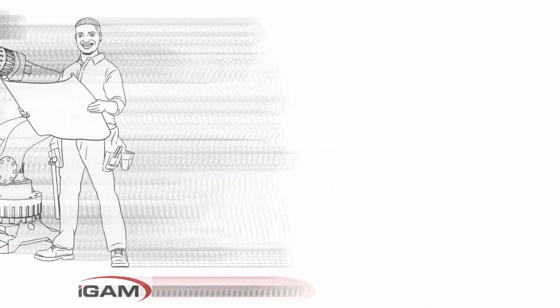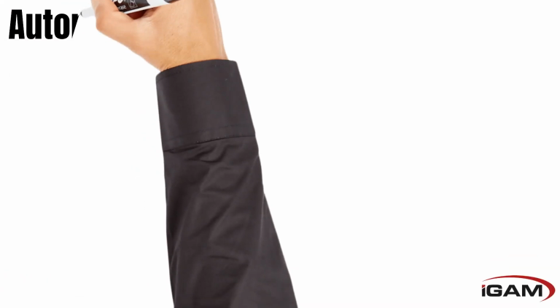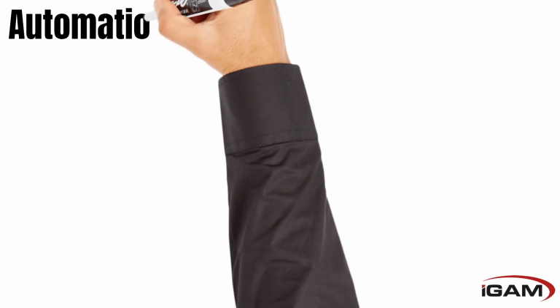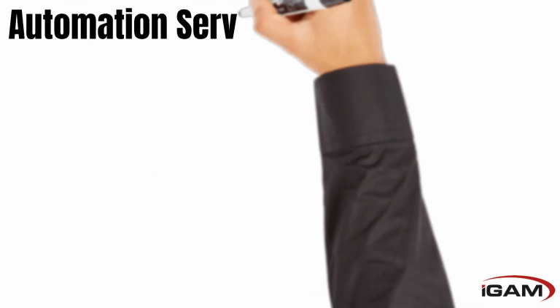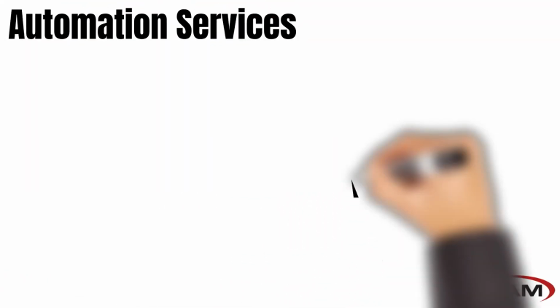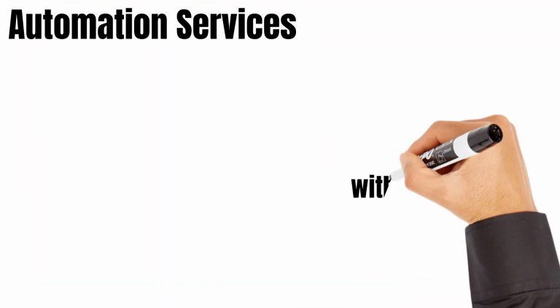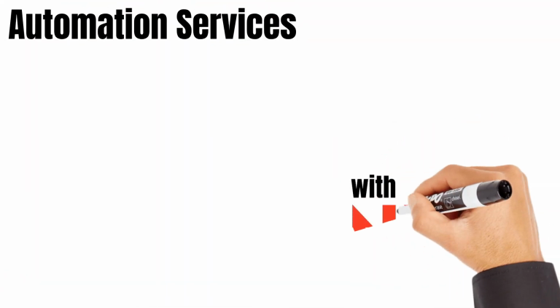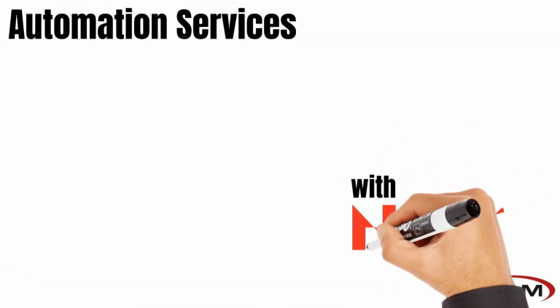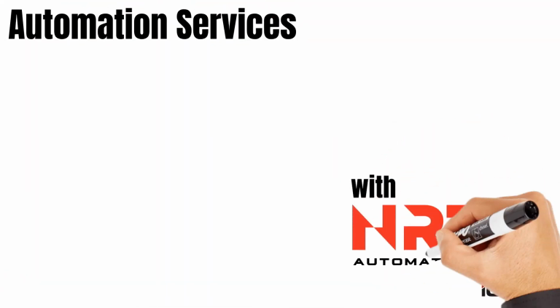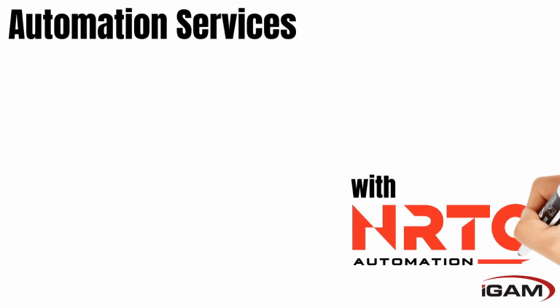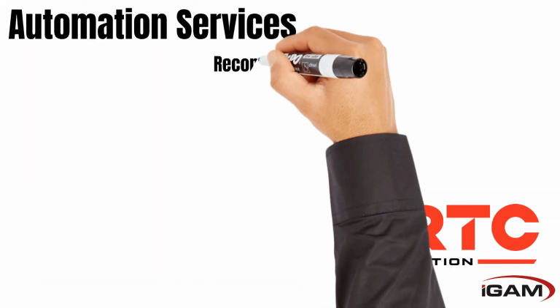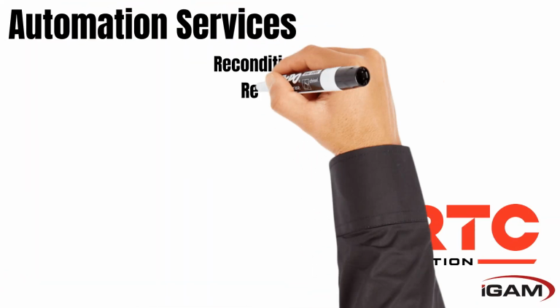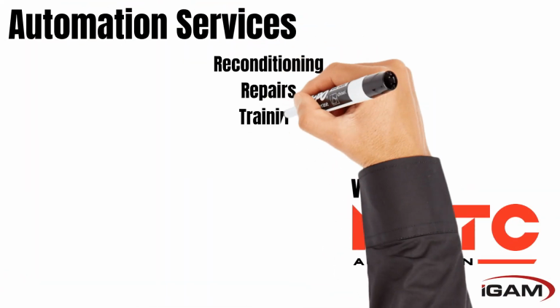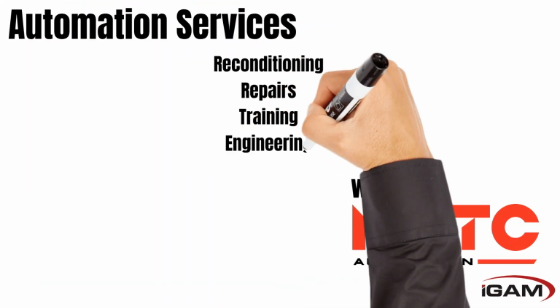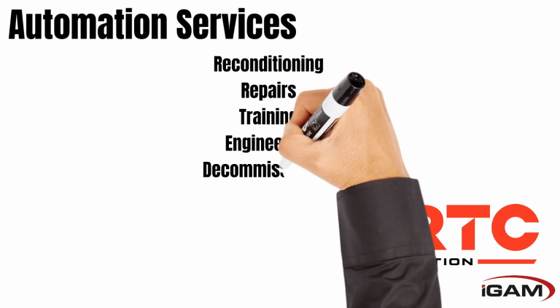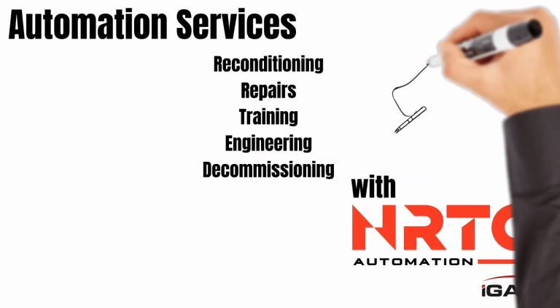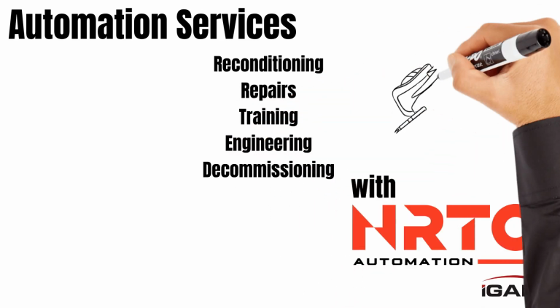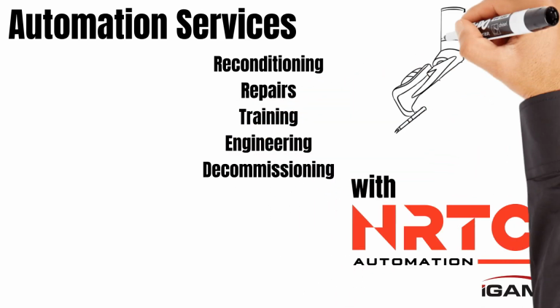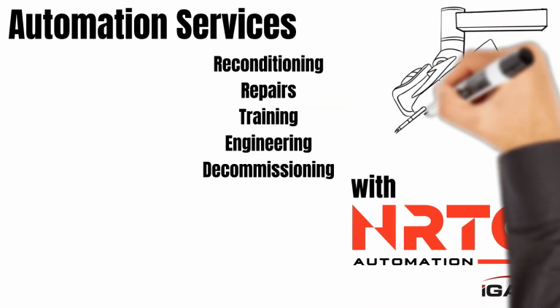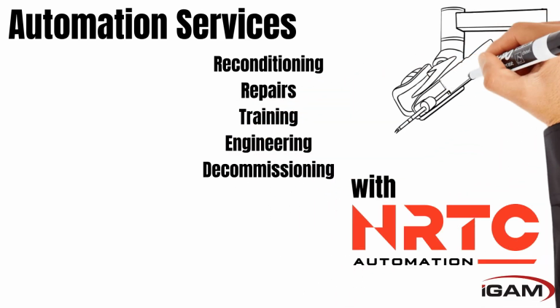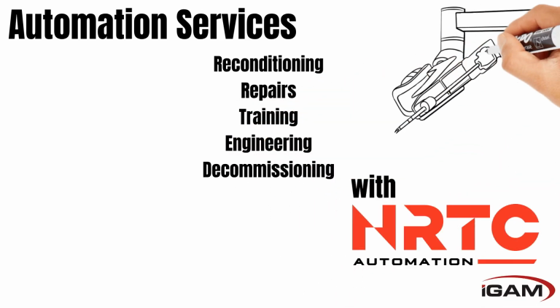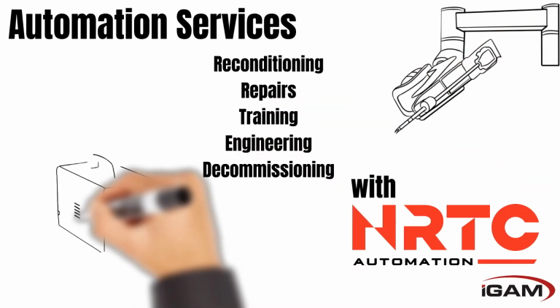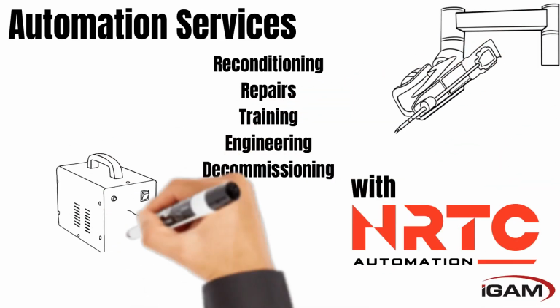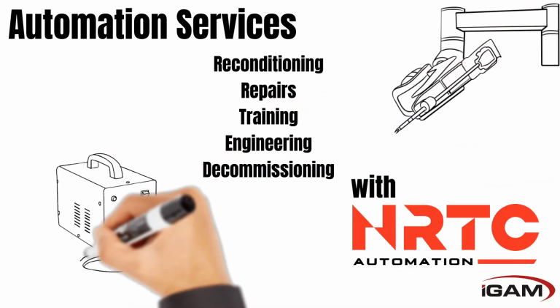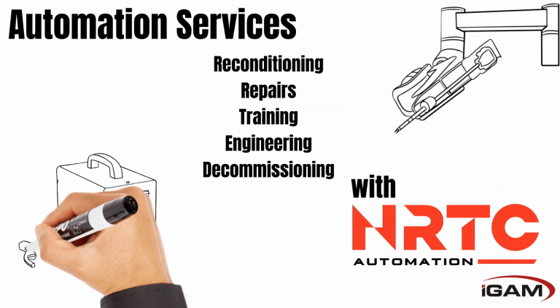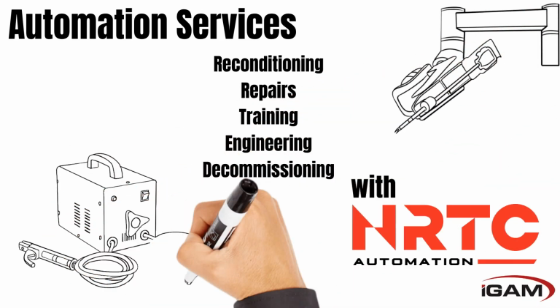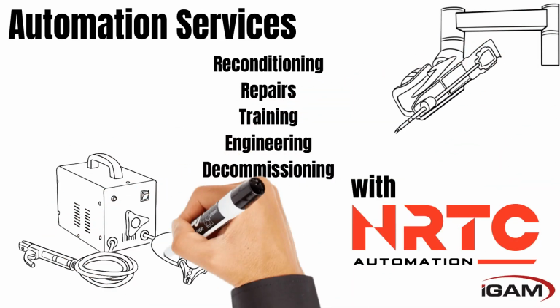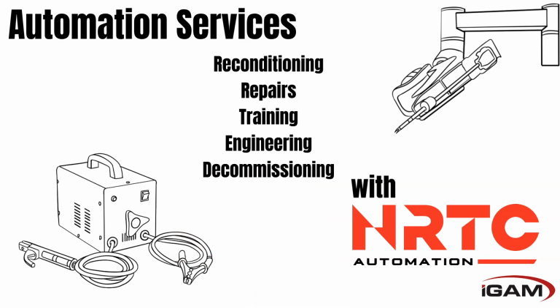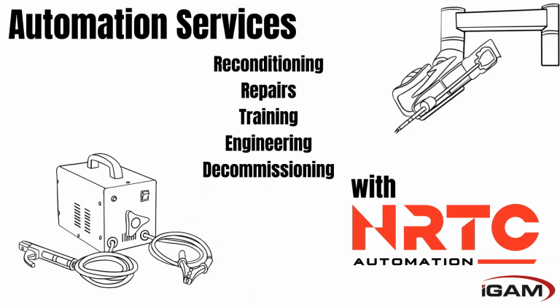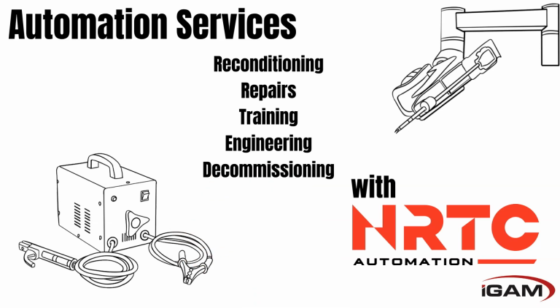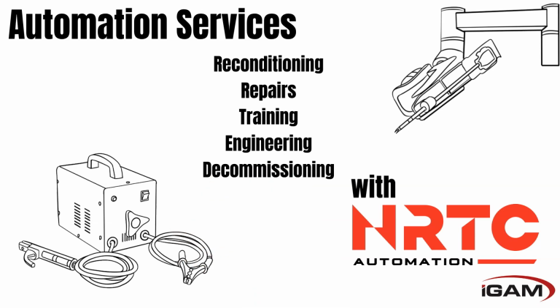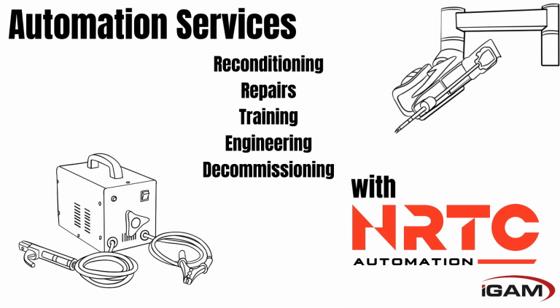Need automation services? We have you covered. Our sister company, NRTC Automation, offers reconditioning services, equipment repair, robotic training and engineering, and decommissioning of your warehouses.